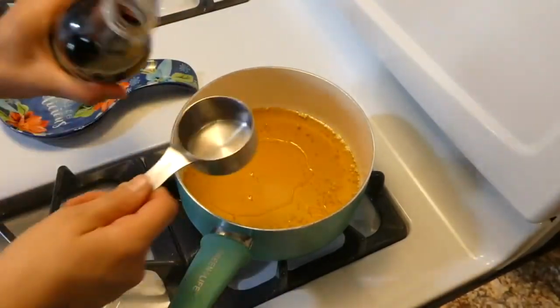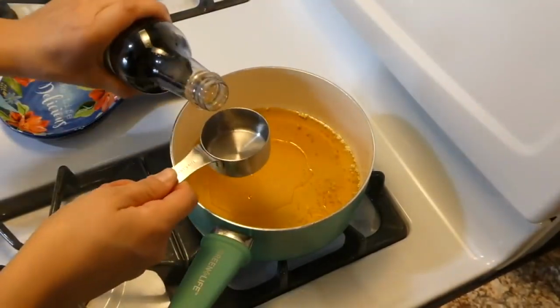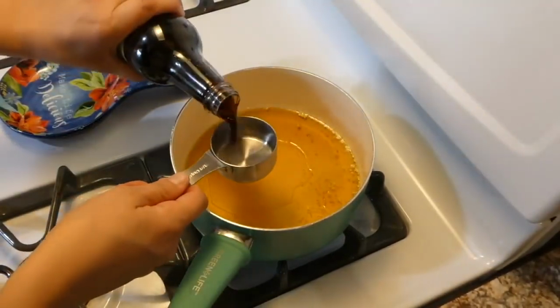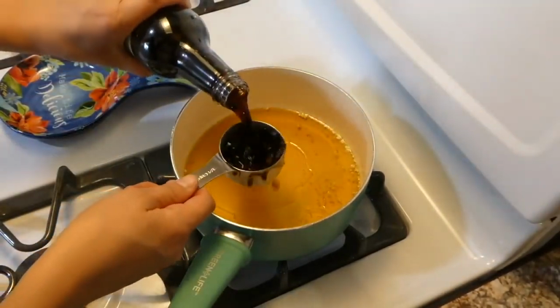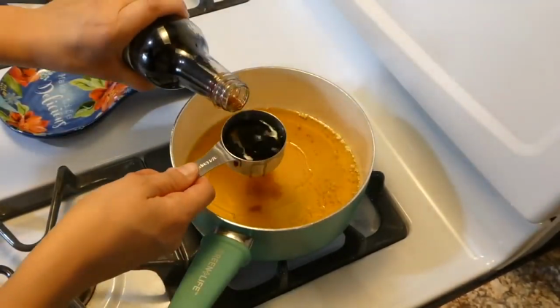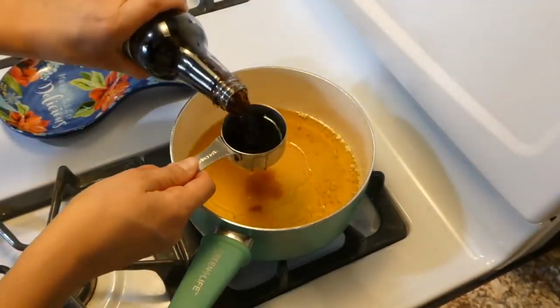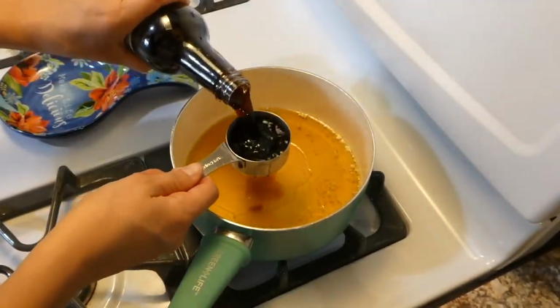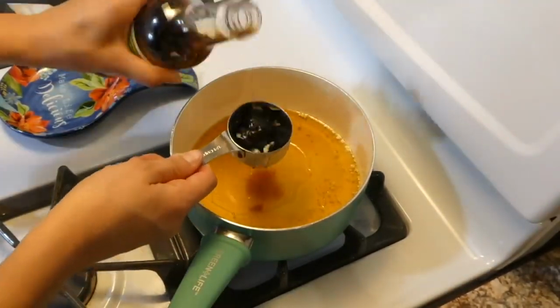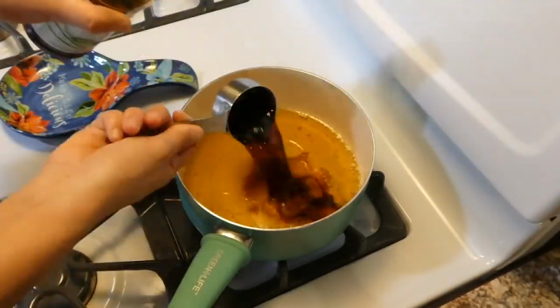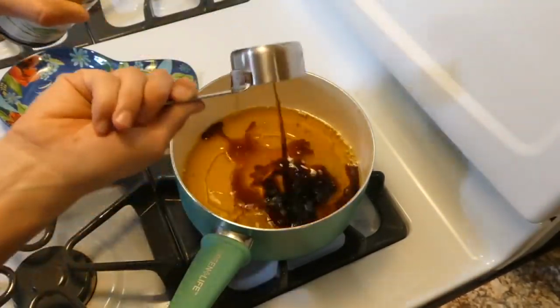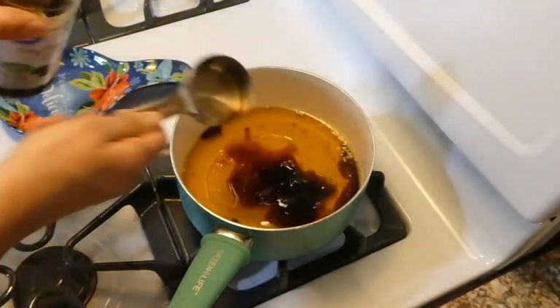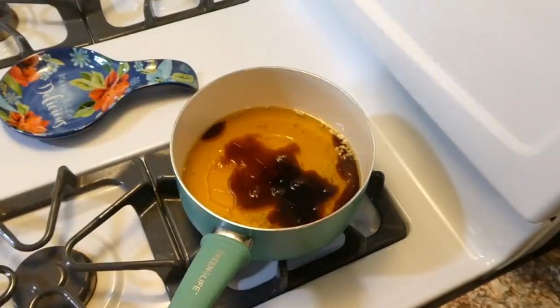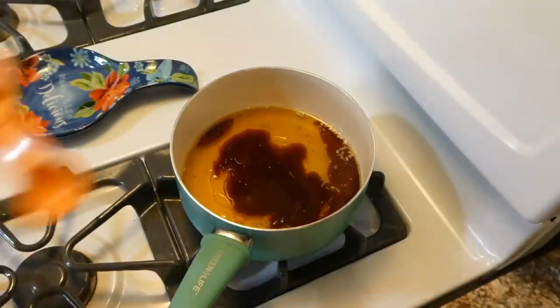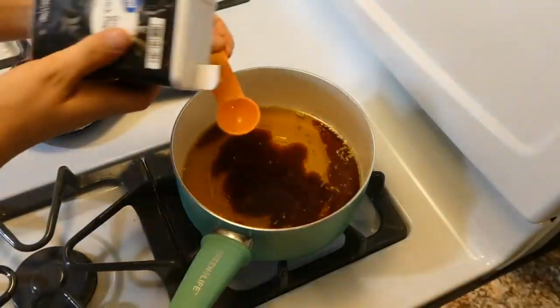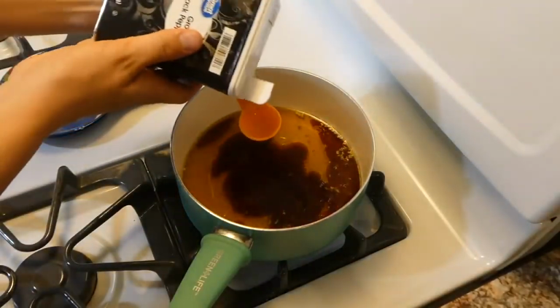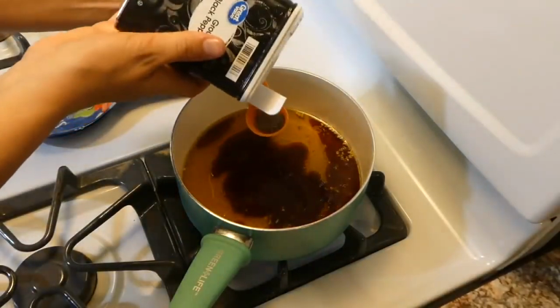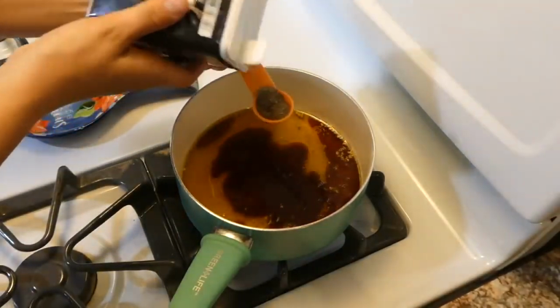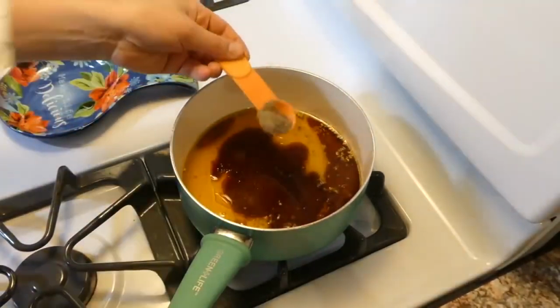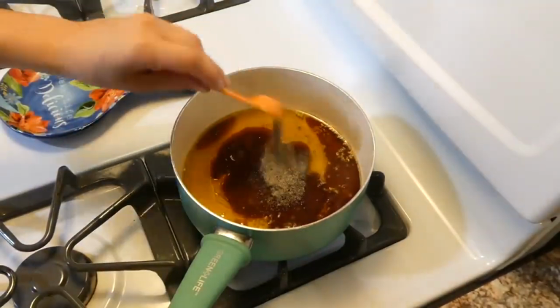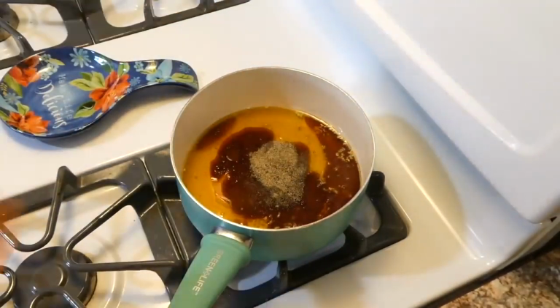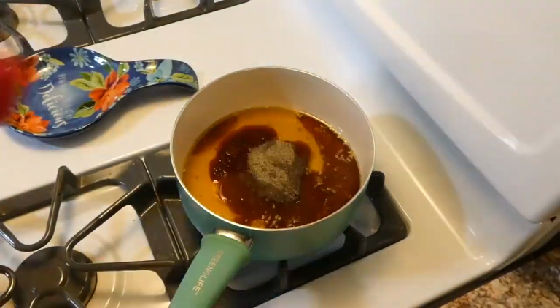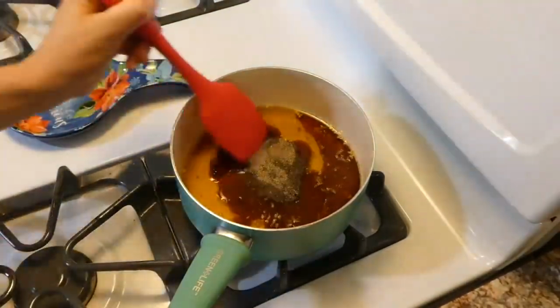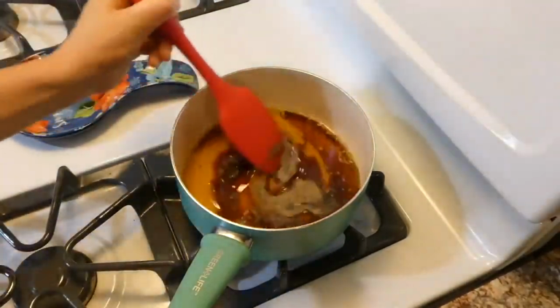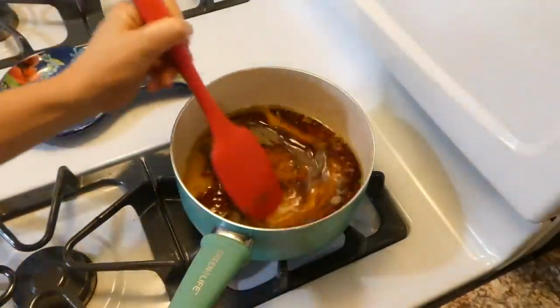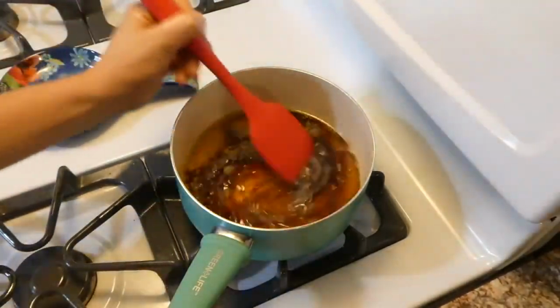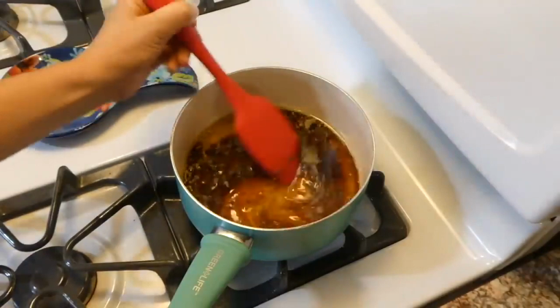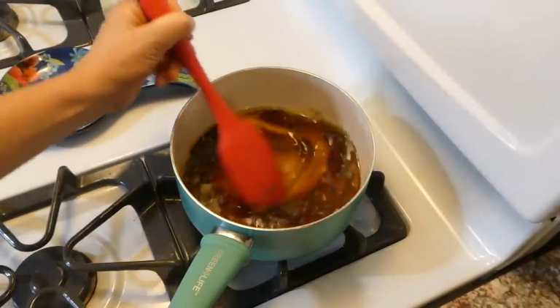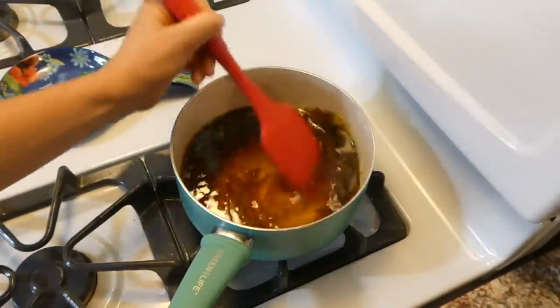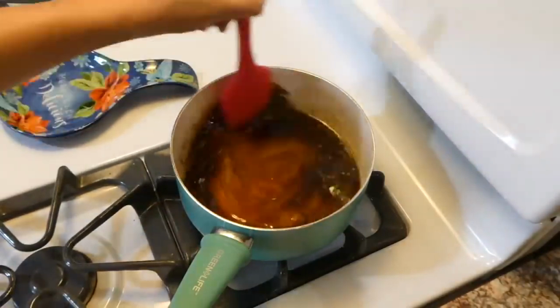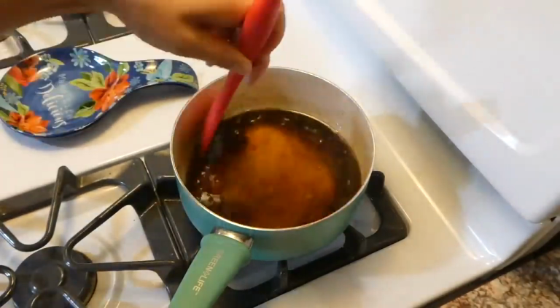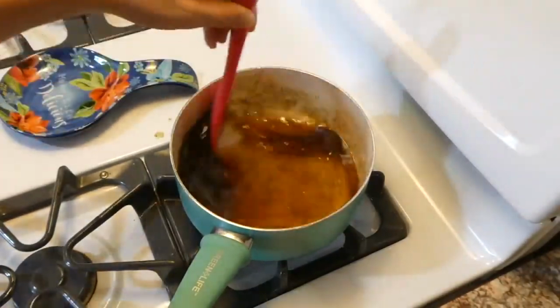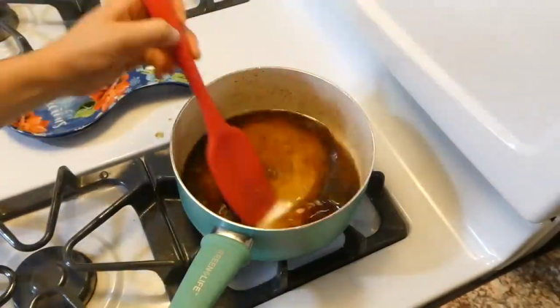If you prefer coconut aminos, that will work fine too. I brought this up to a simmer for about five to ten minutes, and also added a teaspoon of ground black pepper.